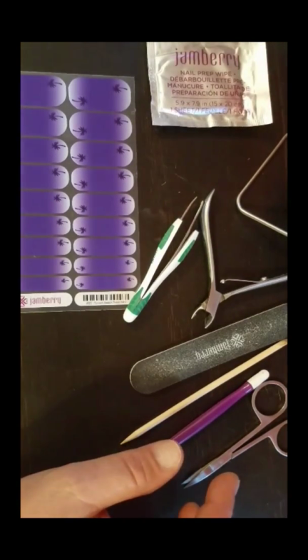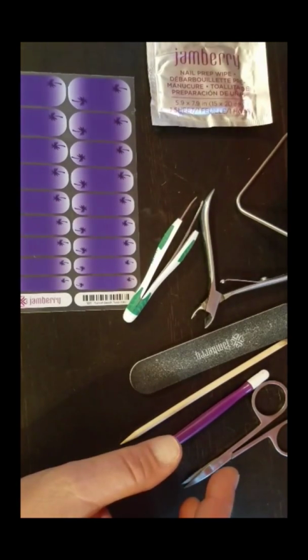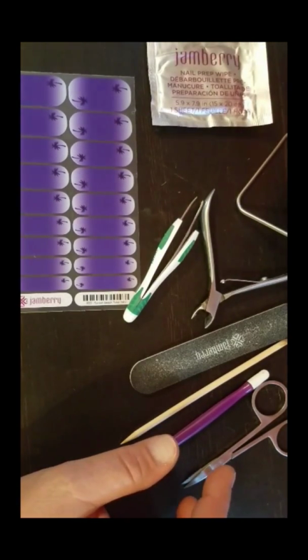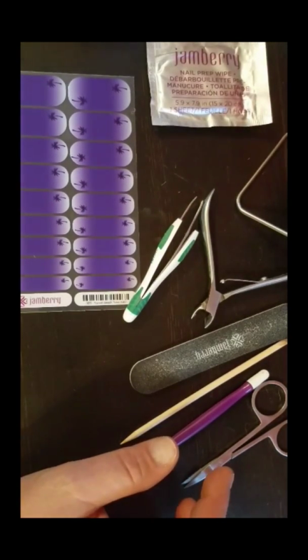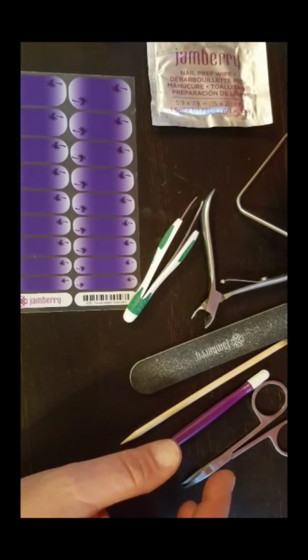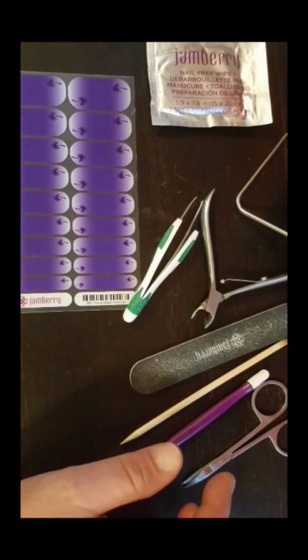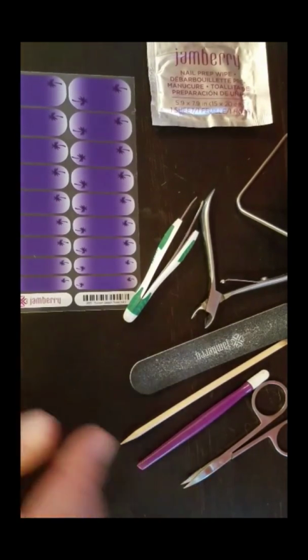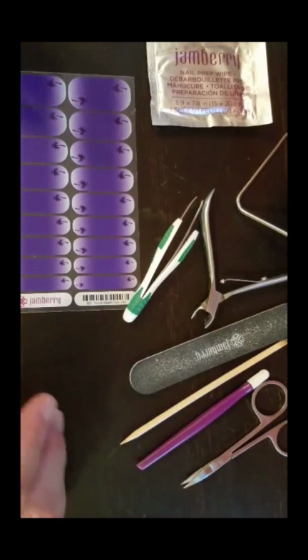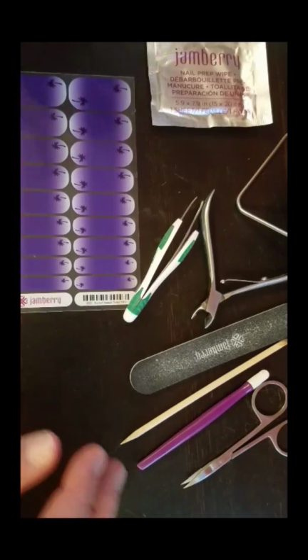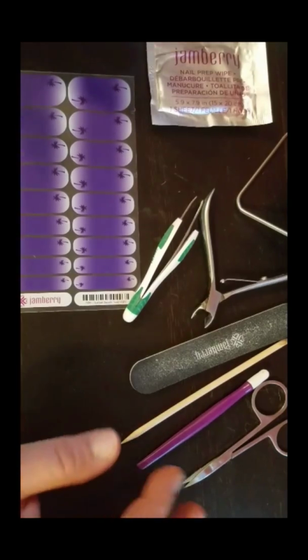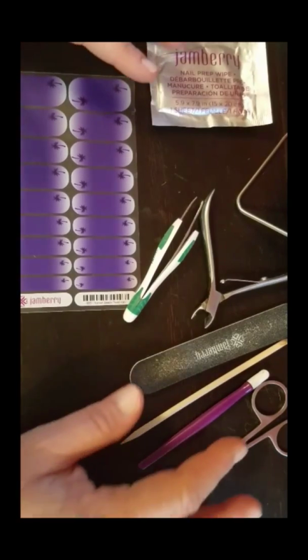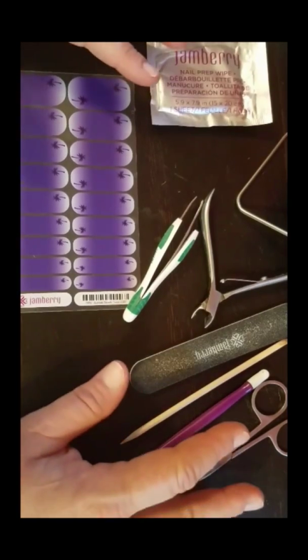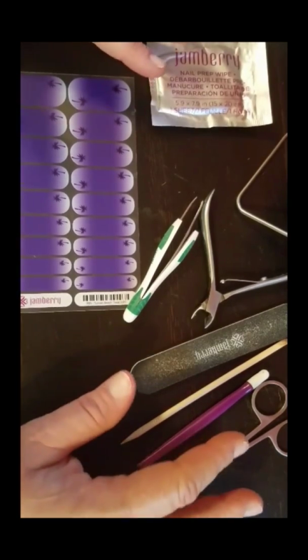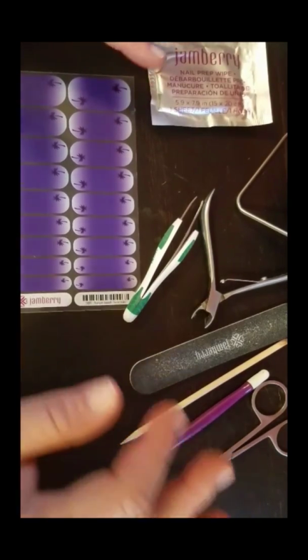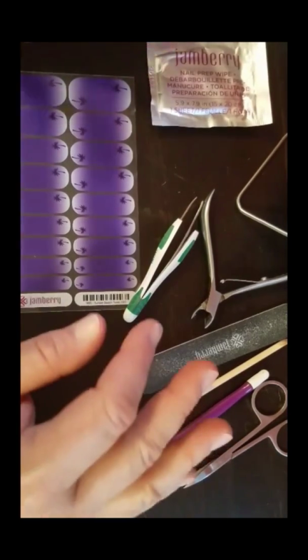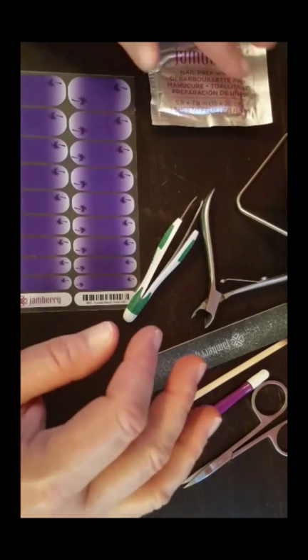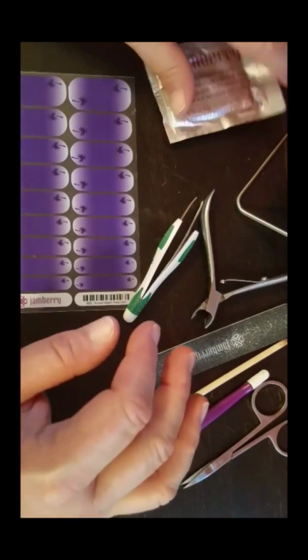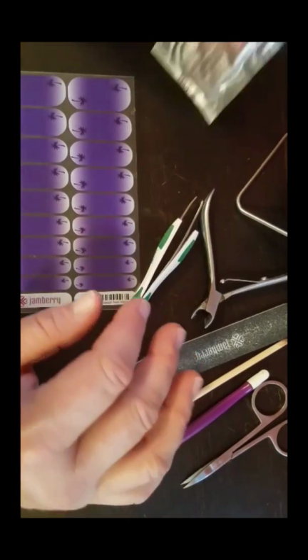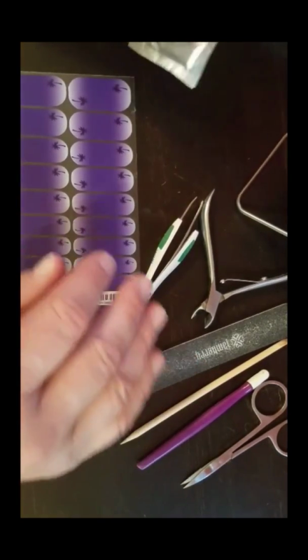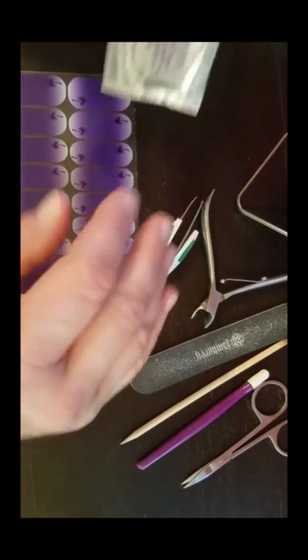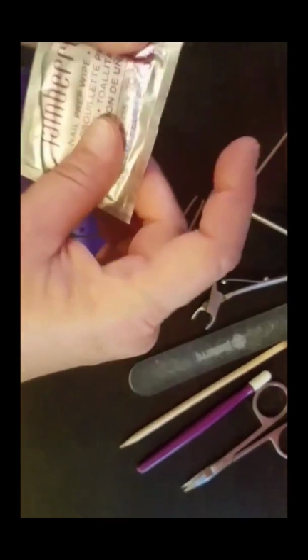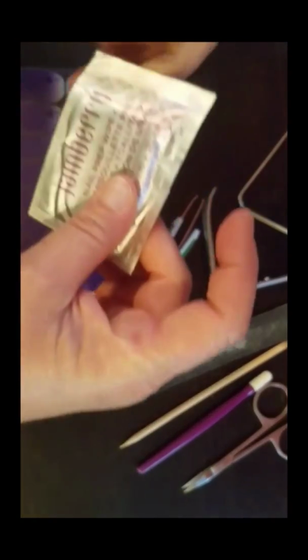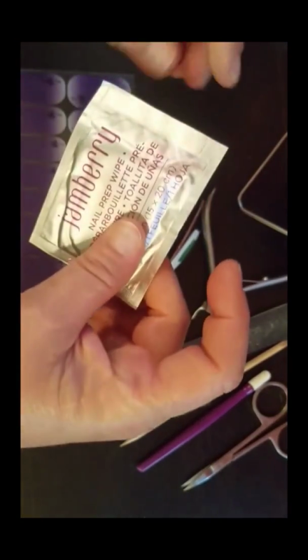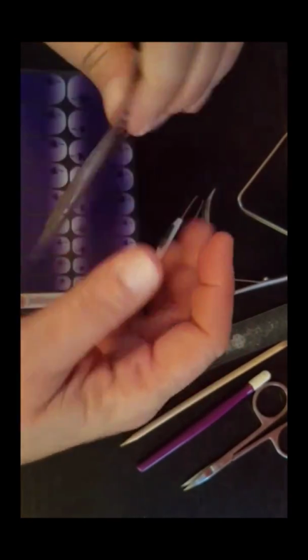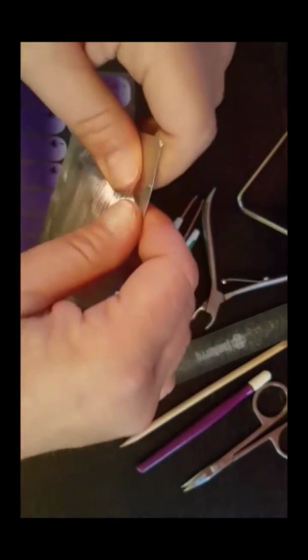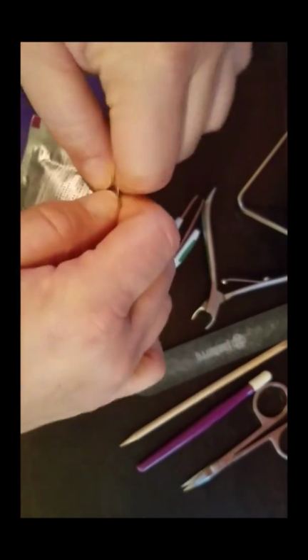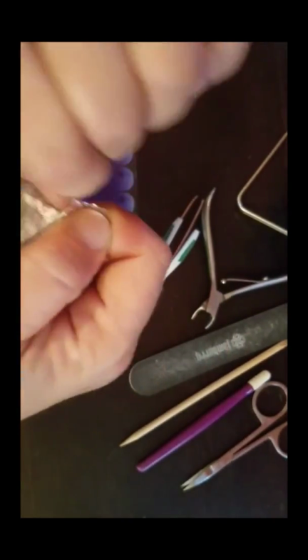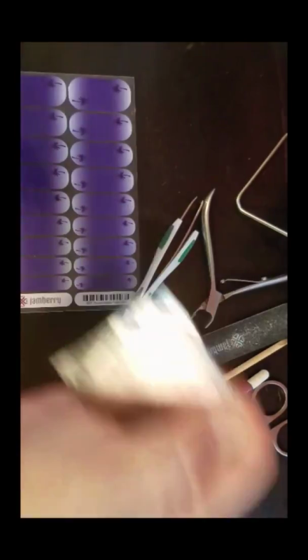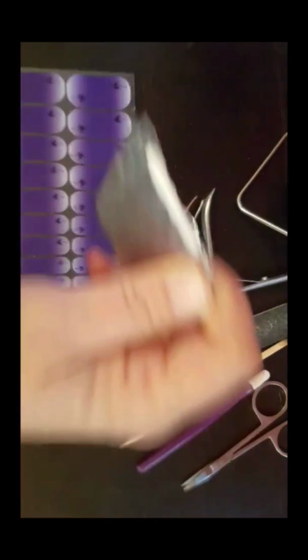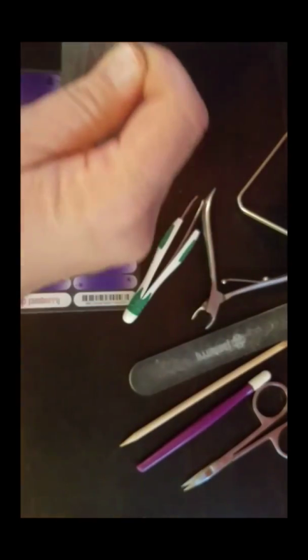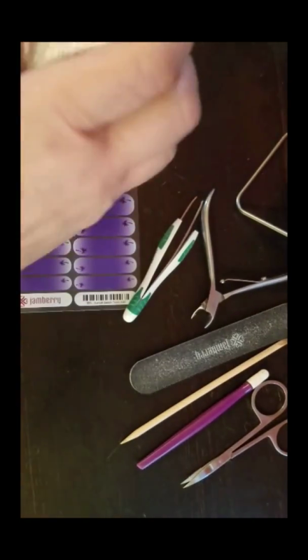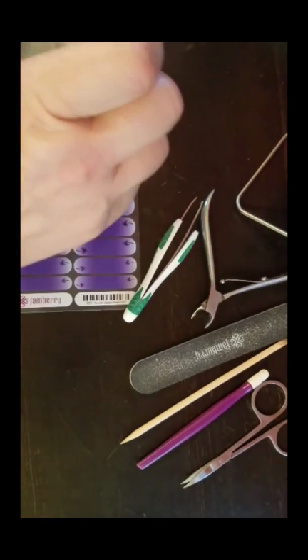Go back and review my nail prep video if you haven't seen it already, and make sure that you're ready for this portion of the video.